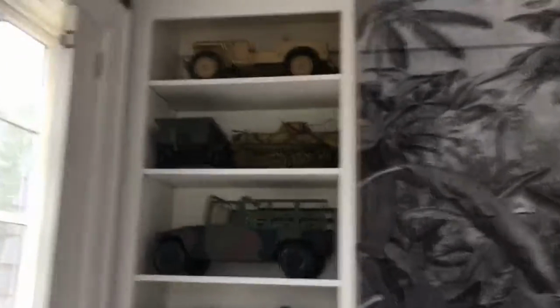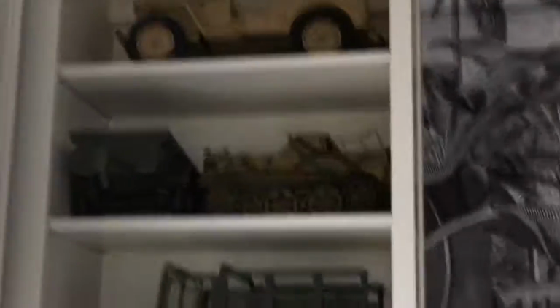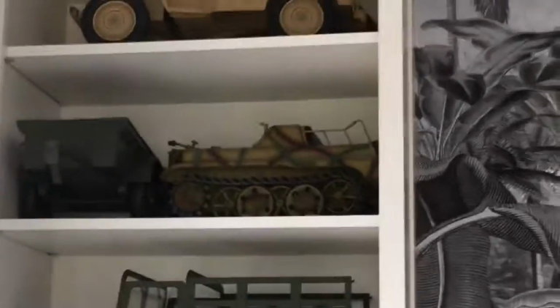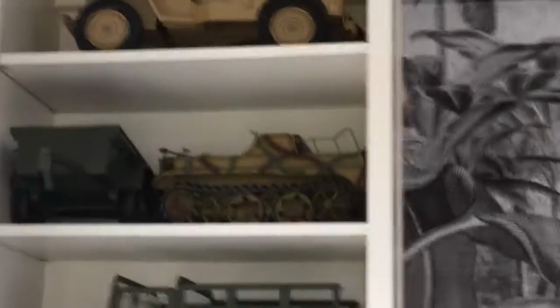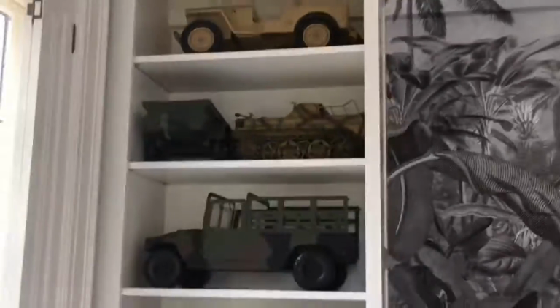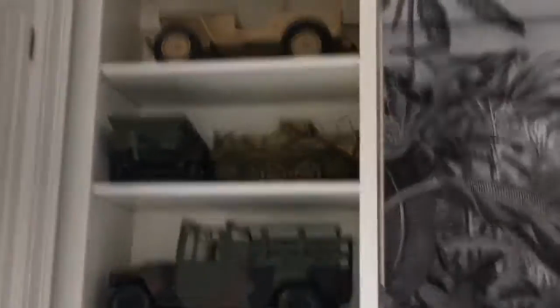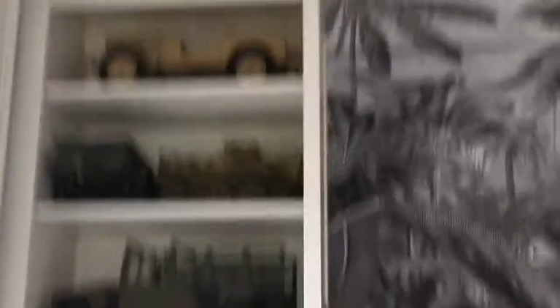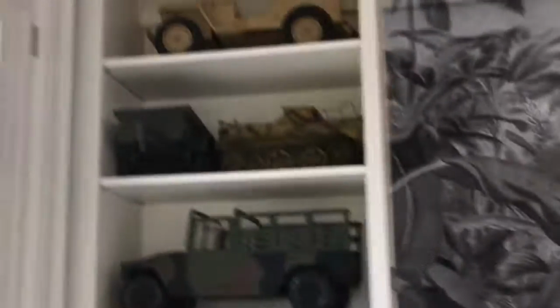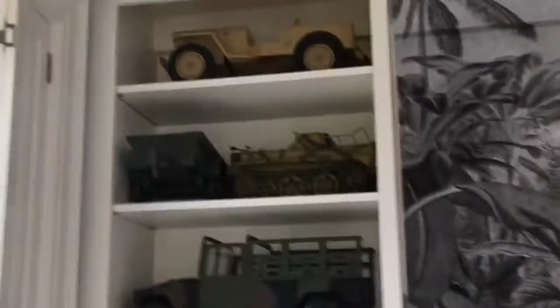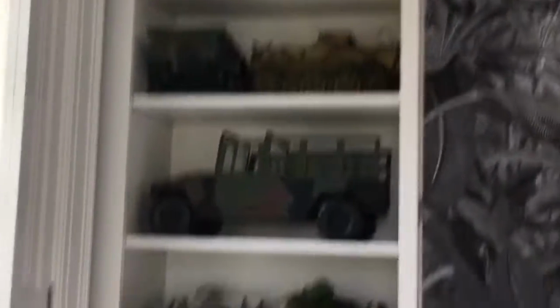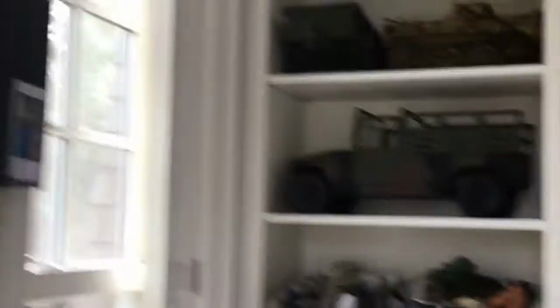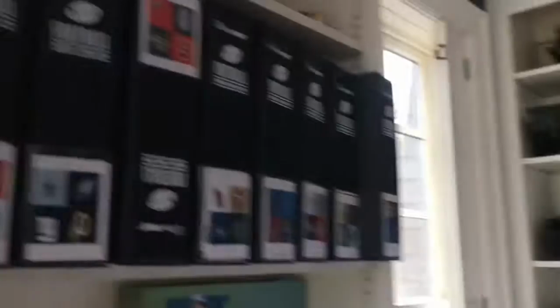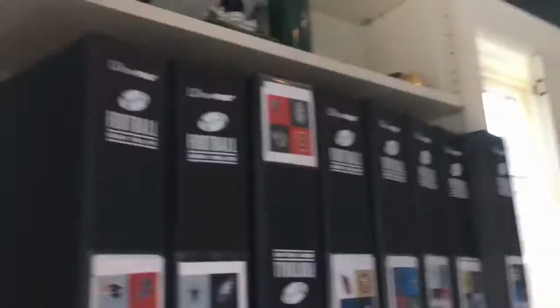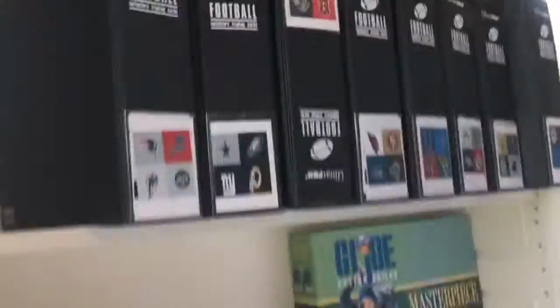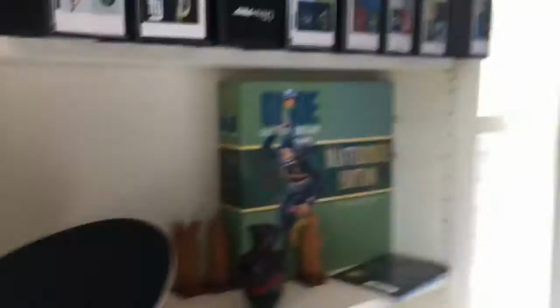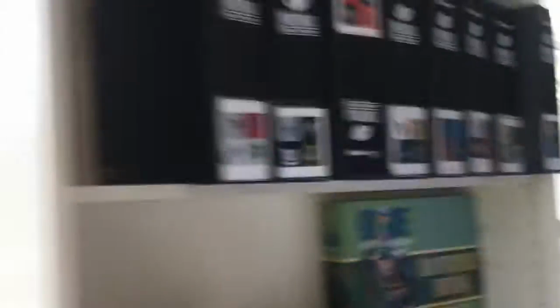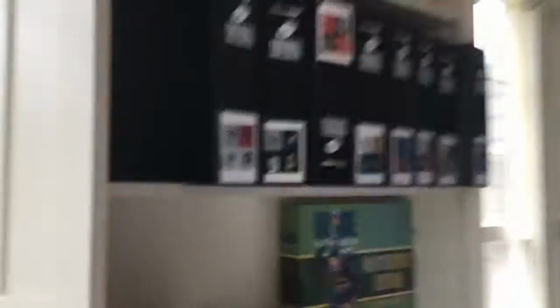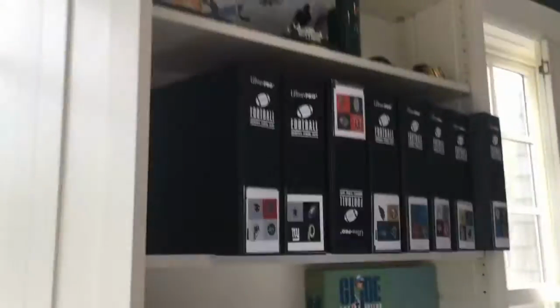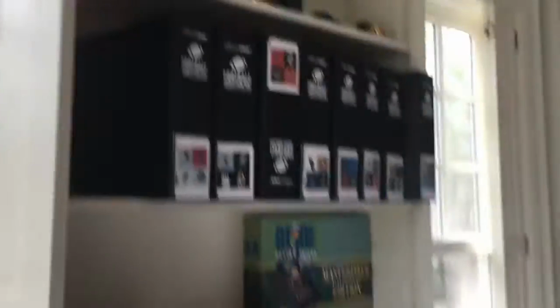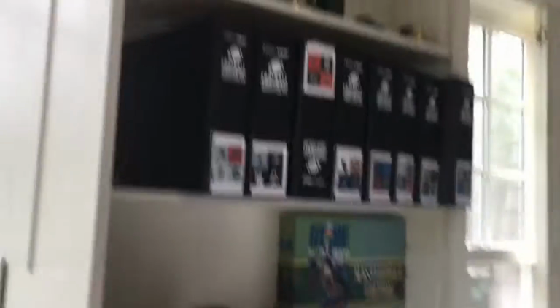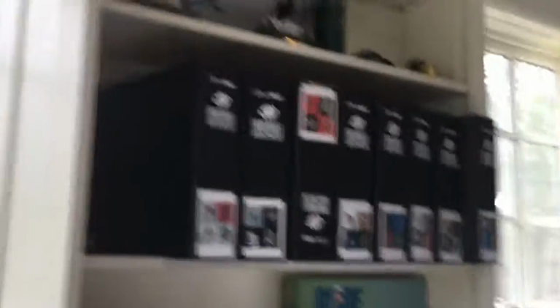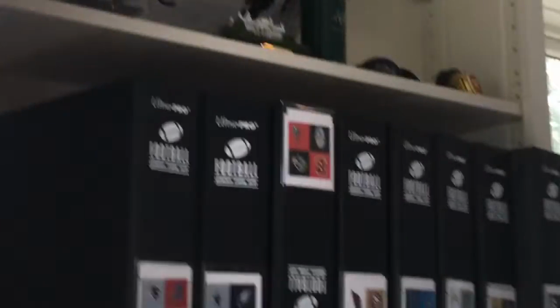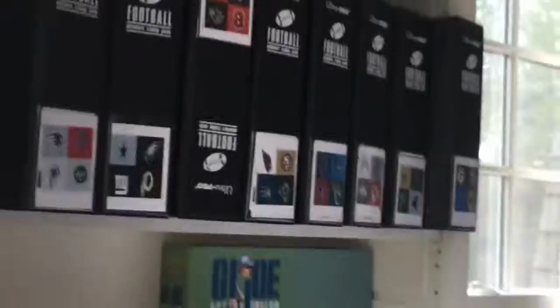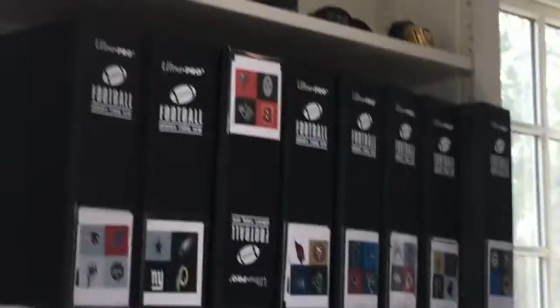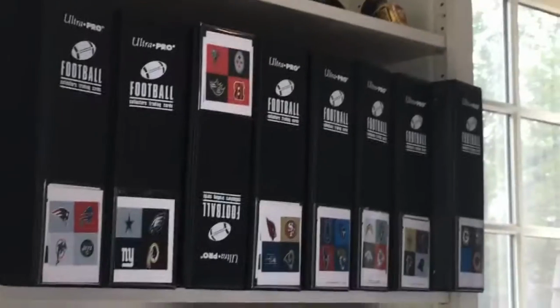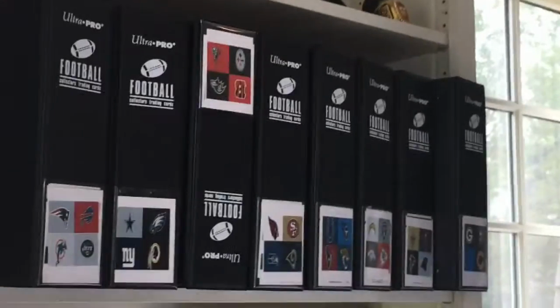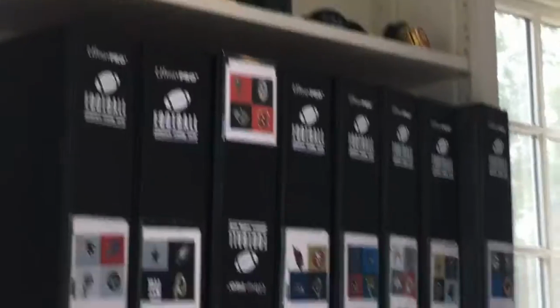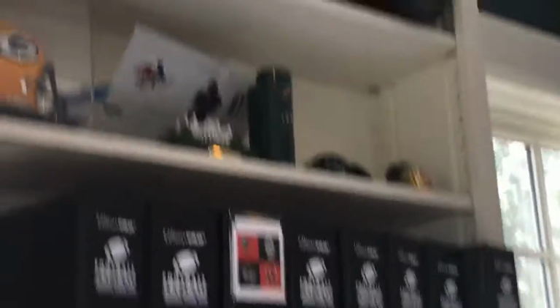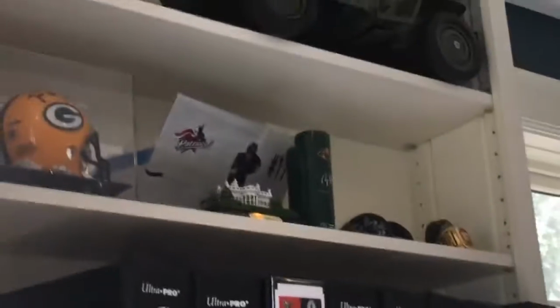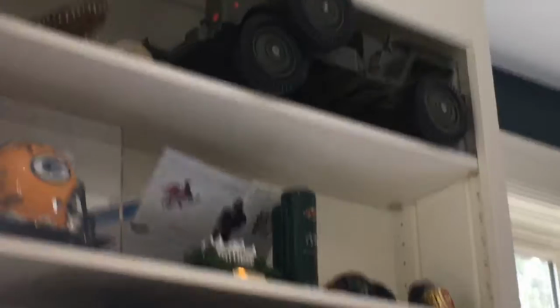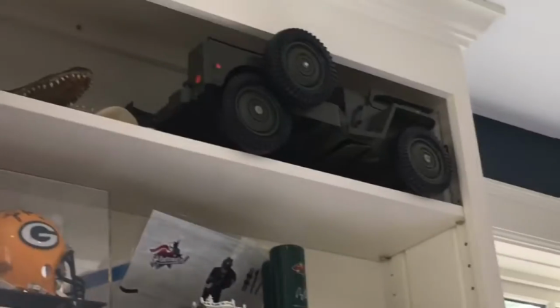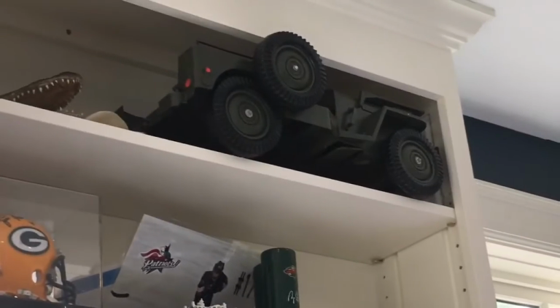If you guys really want me to, tell me if you want me to do a video on all these football cards. It will be a long video. It will be like an hour.